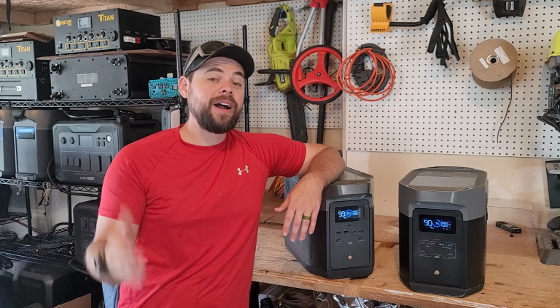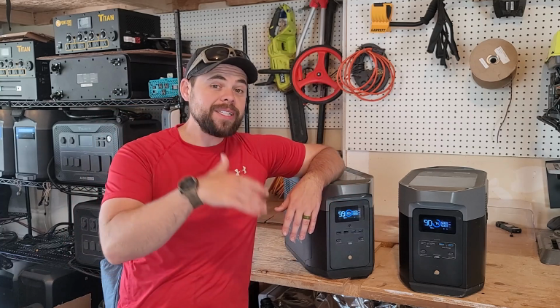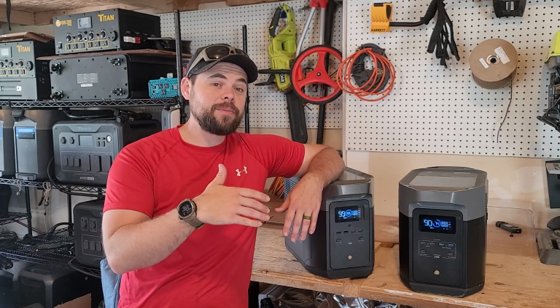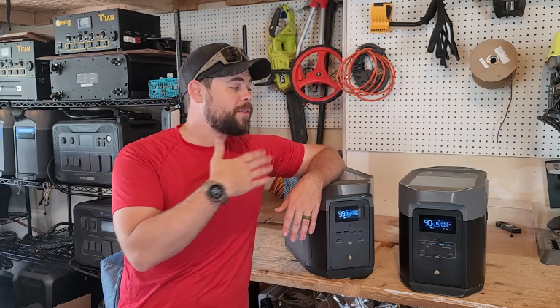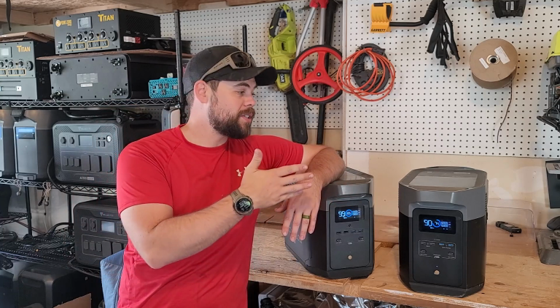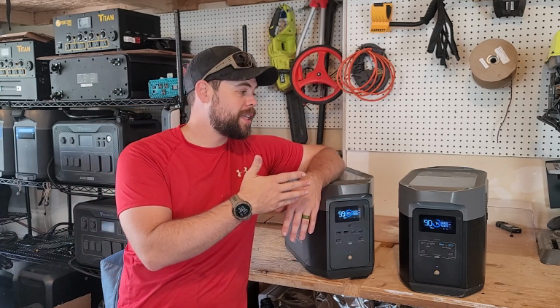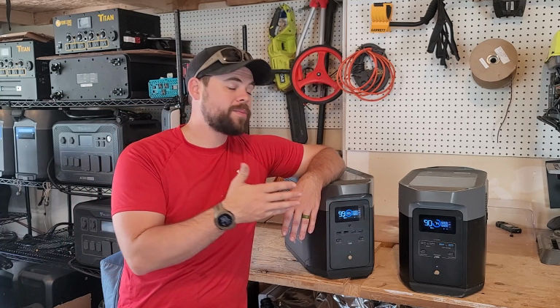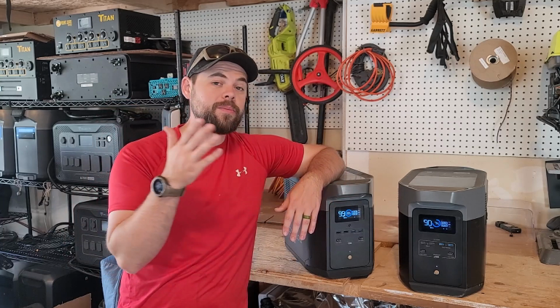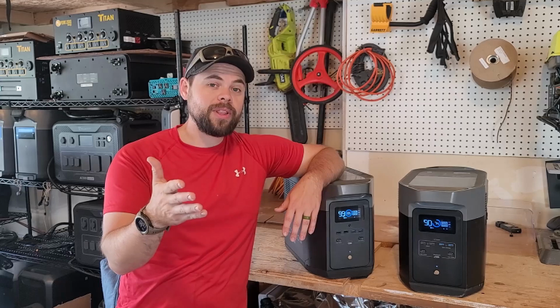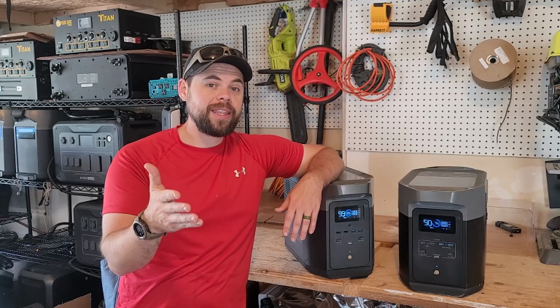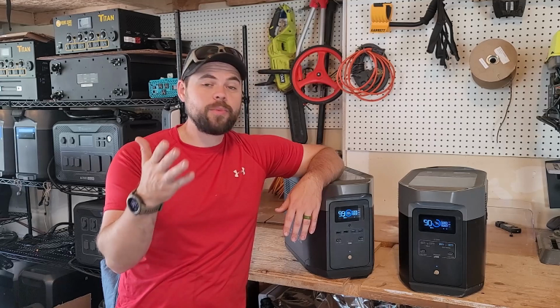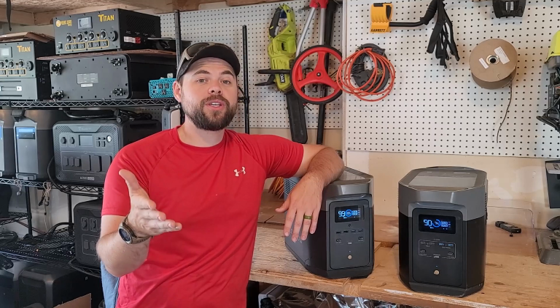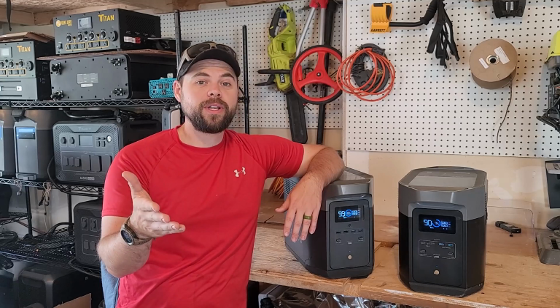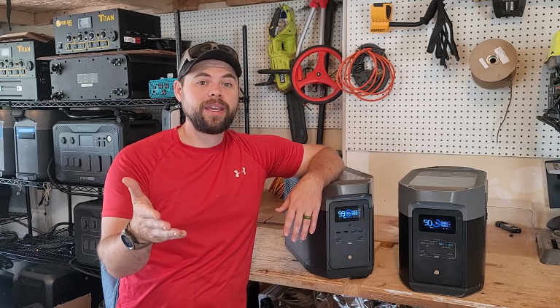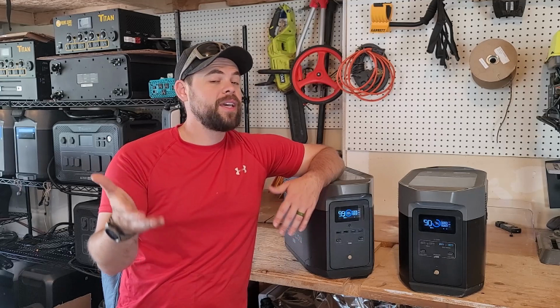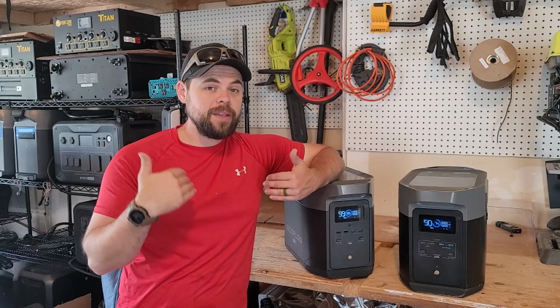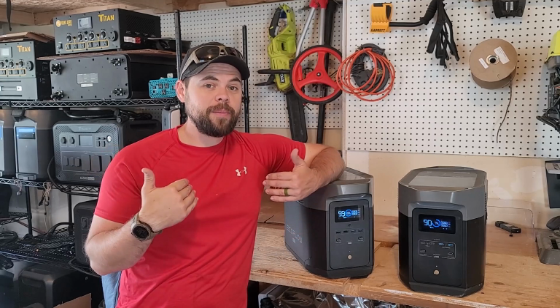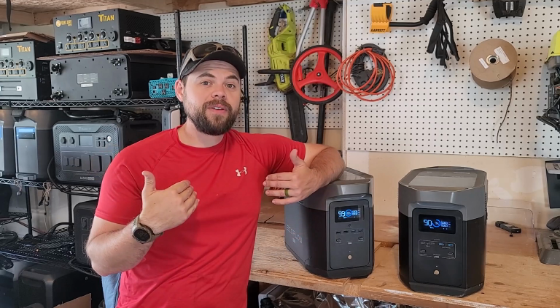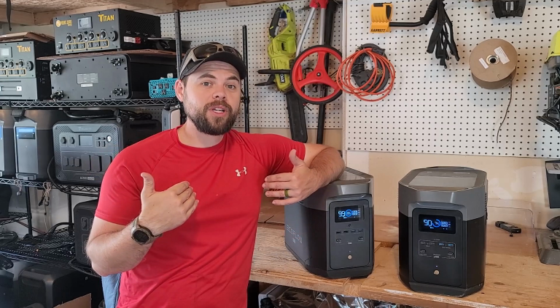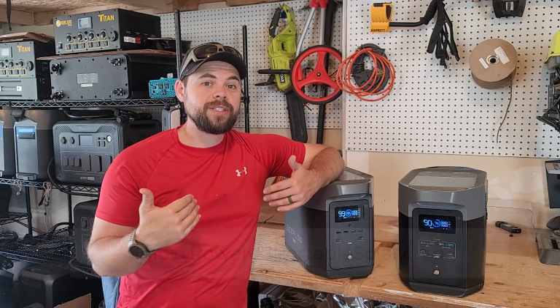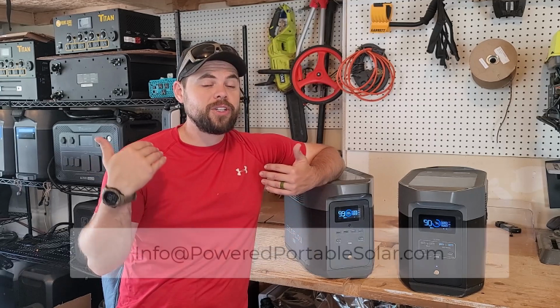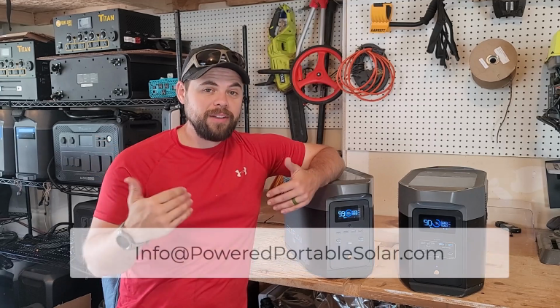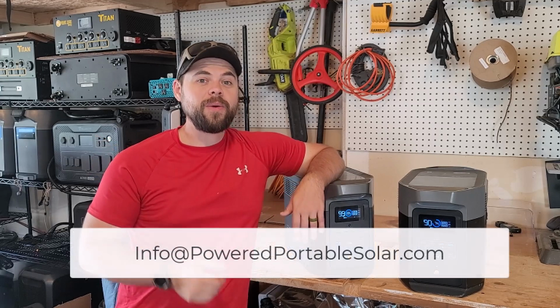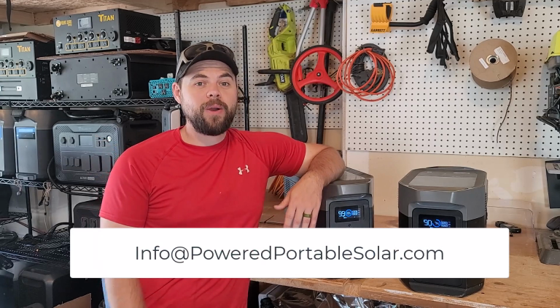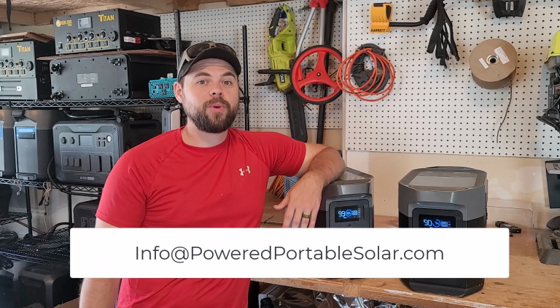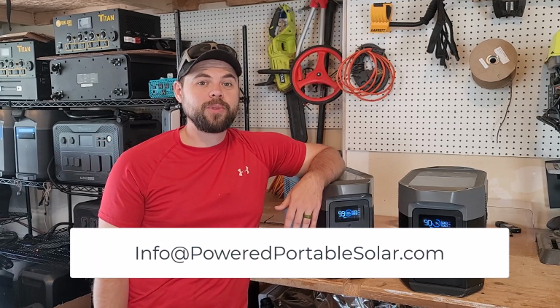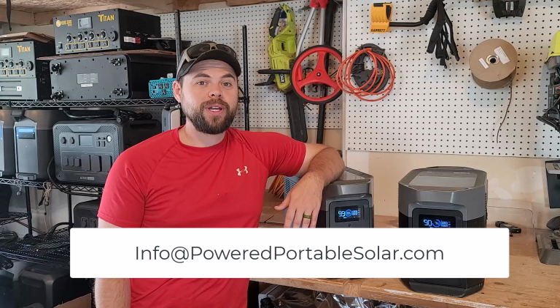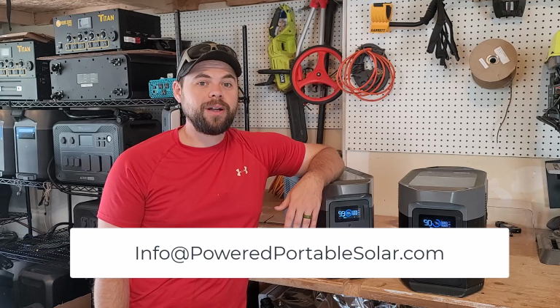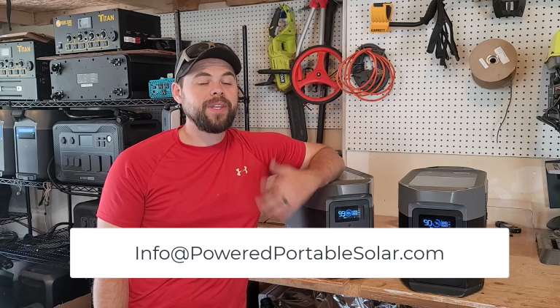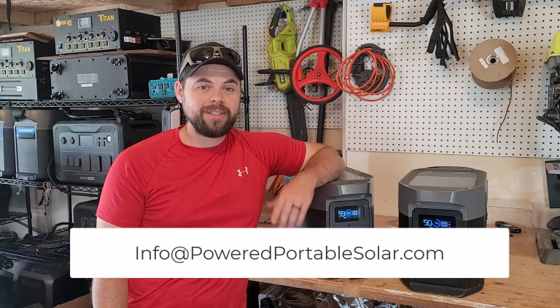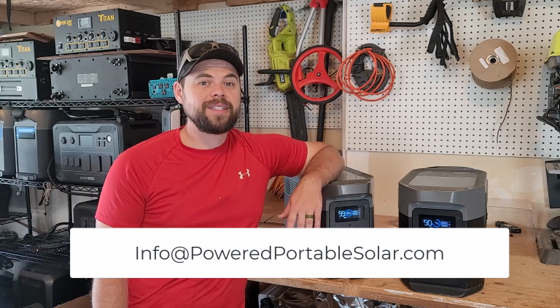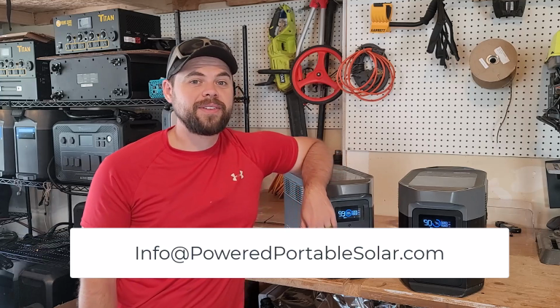I'll have links down below if you're interested. Email me with questions at info@poweredportablesolar.com. I'll see you guys in the next video.